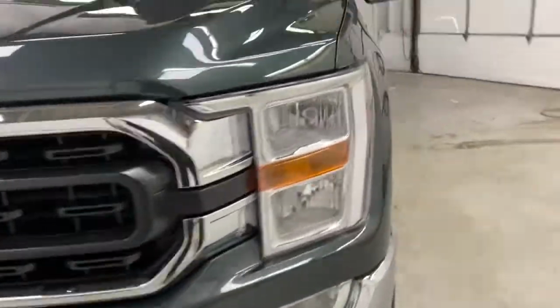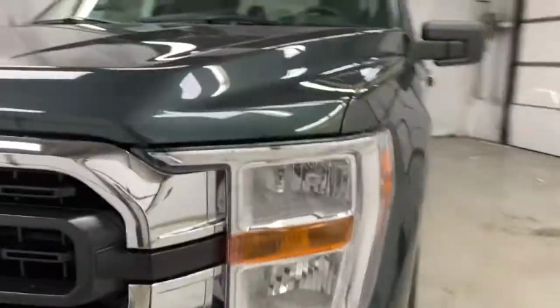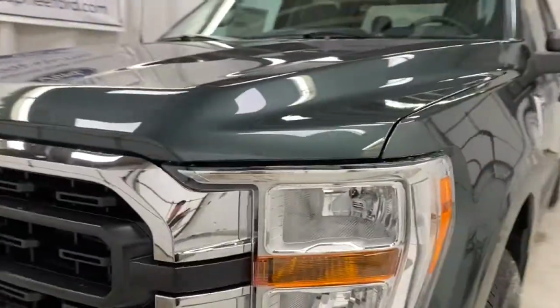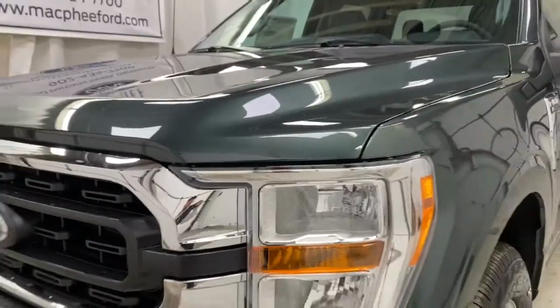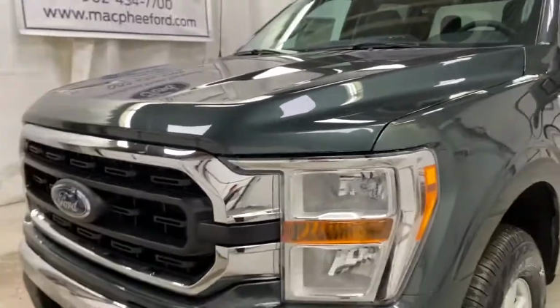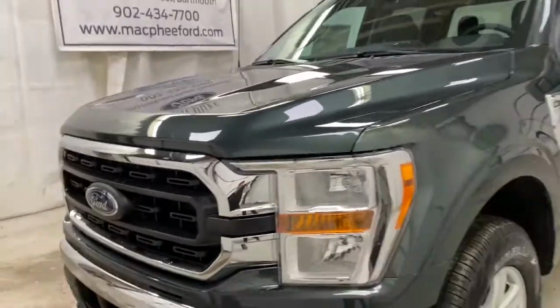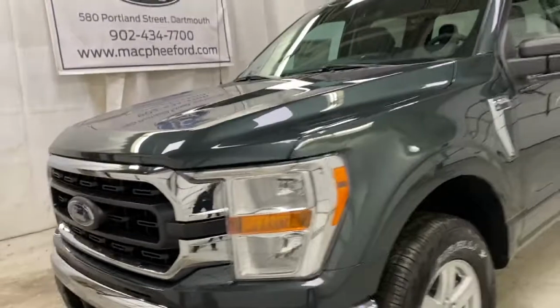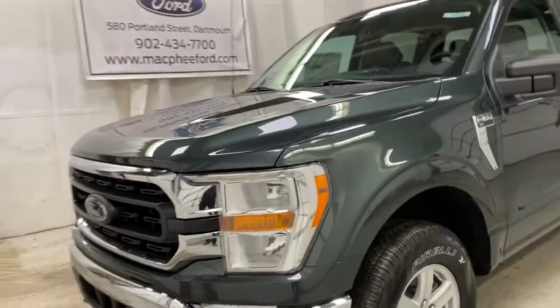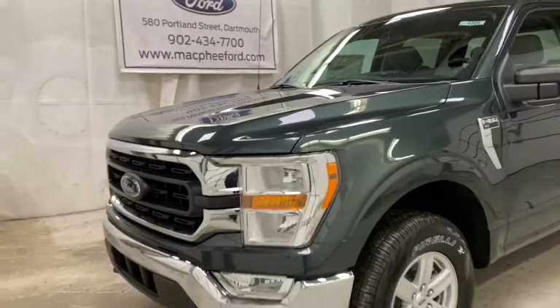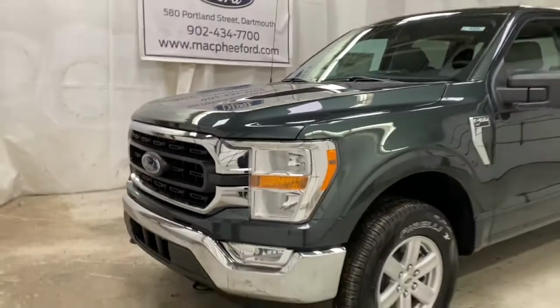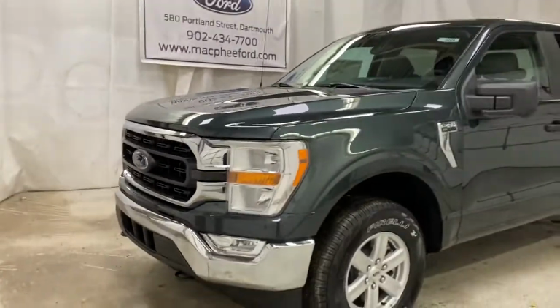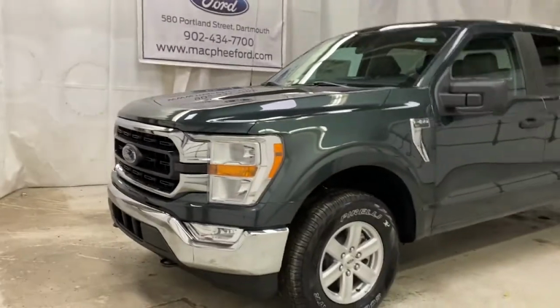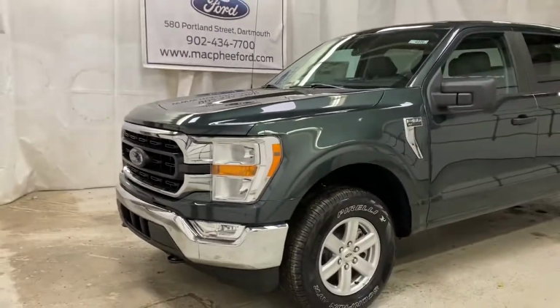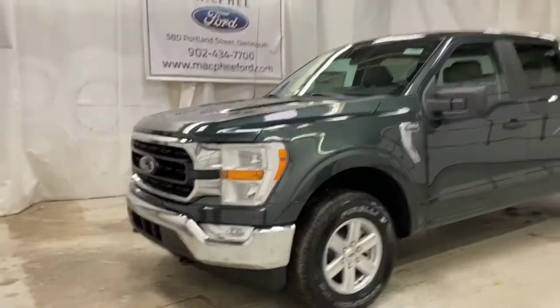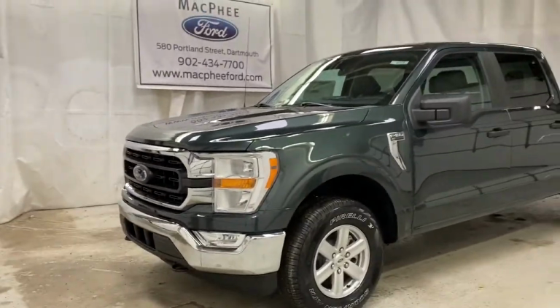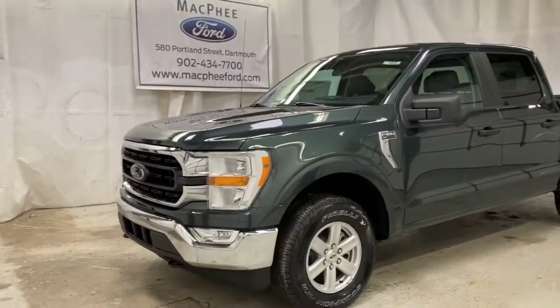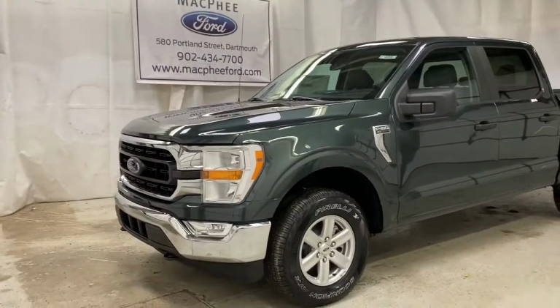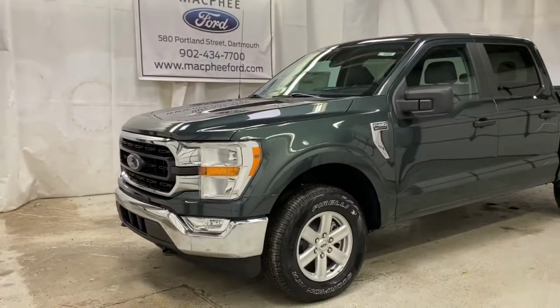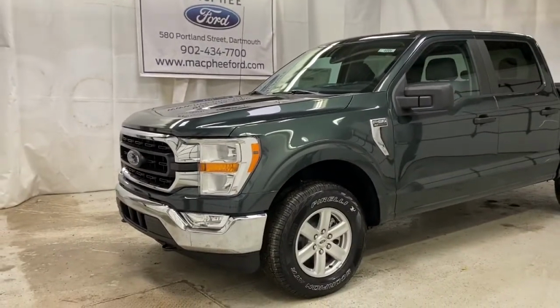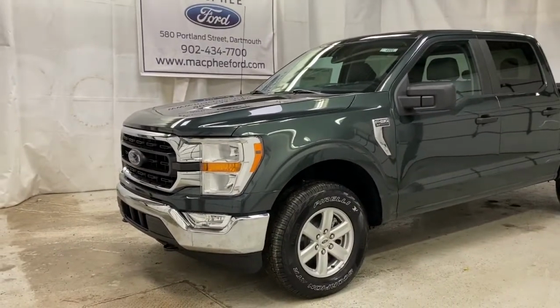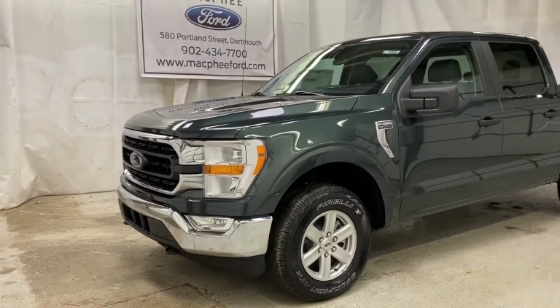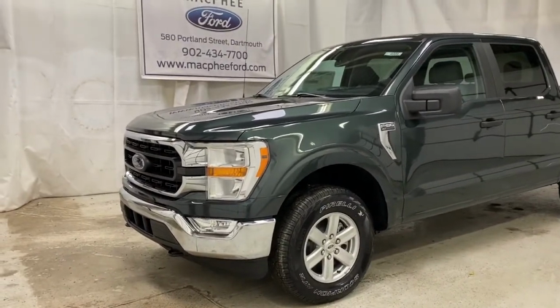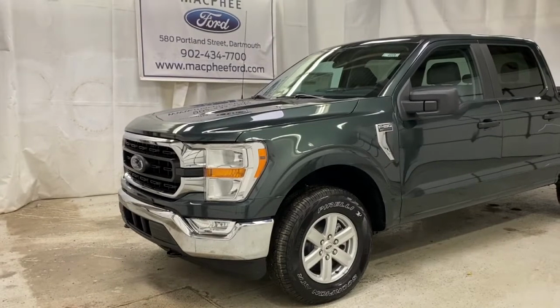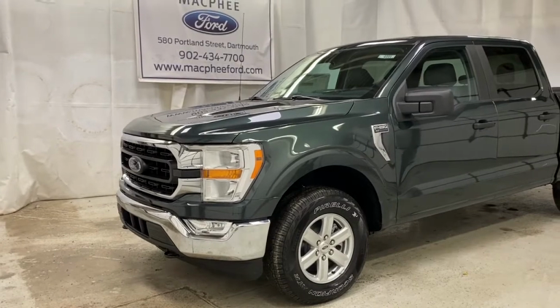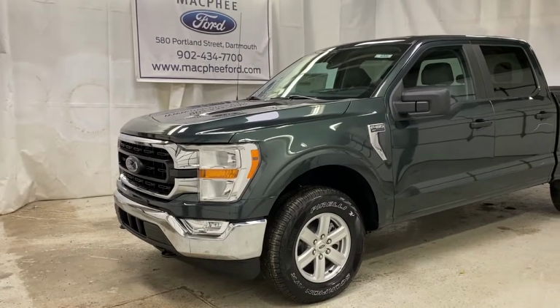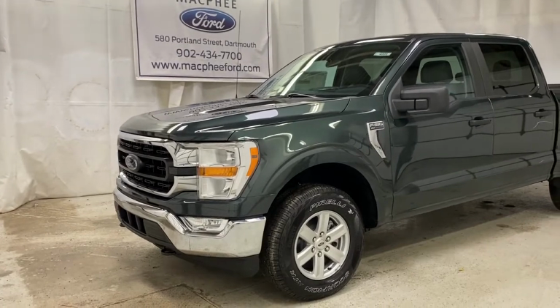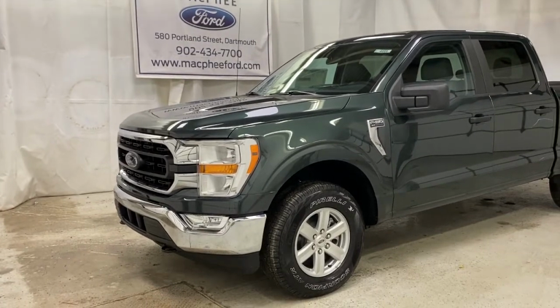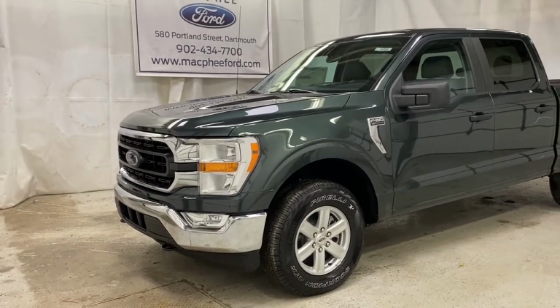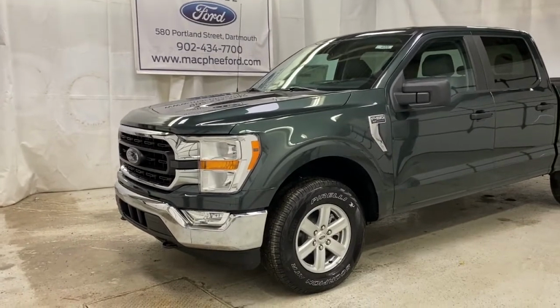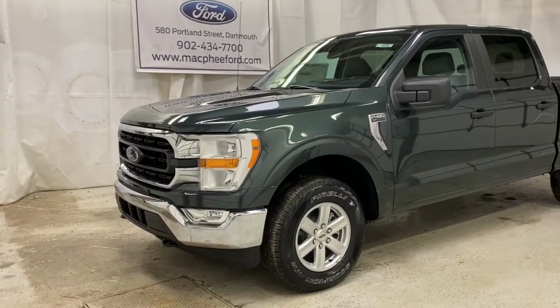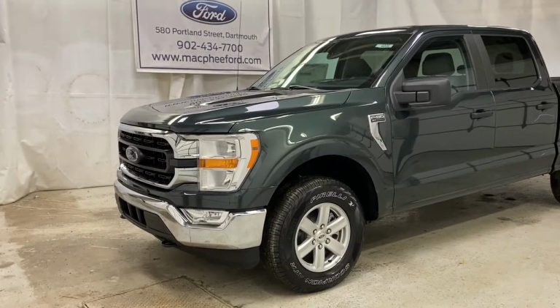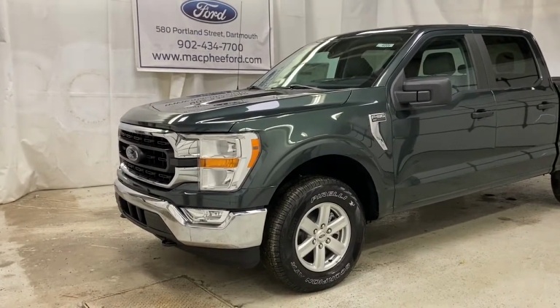Make sure to come on over to McPhee Ford to get the latest F-150s — we've got a lot coming in, so come on over and get yours. Thank you for watching. Feel free to subscribe and we'll see you in our next video.